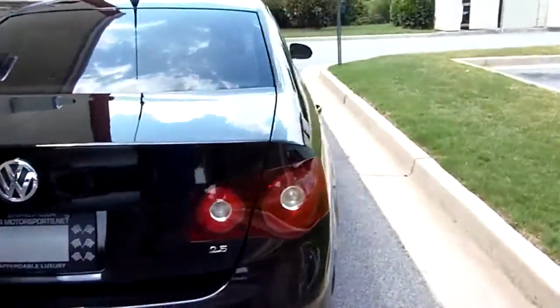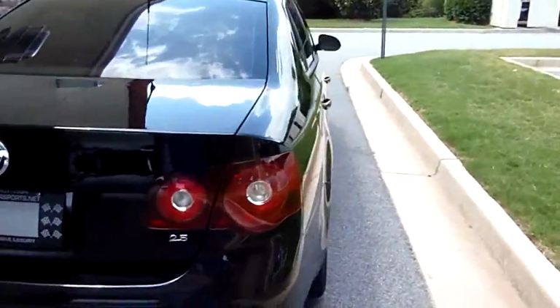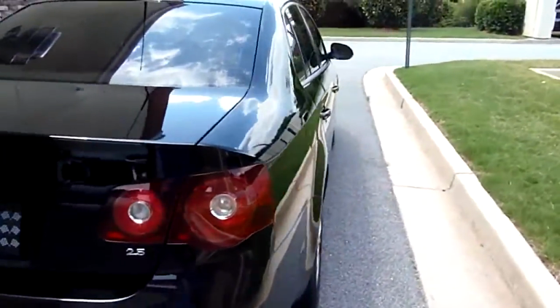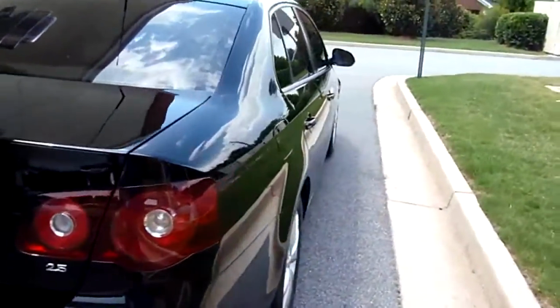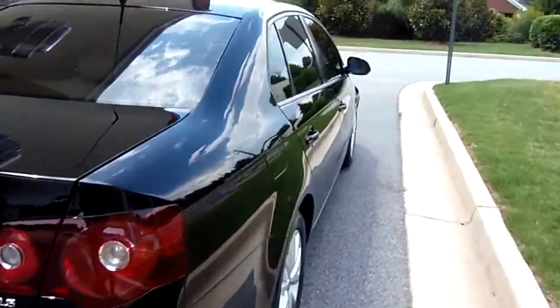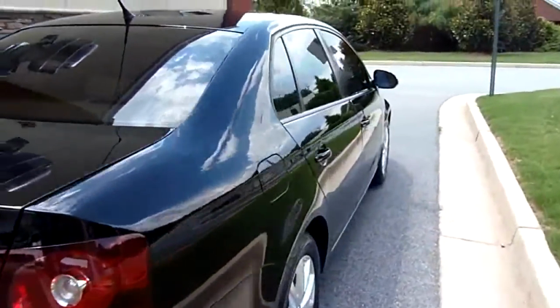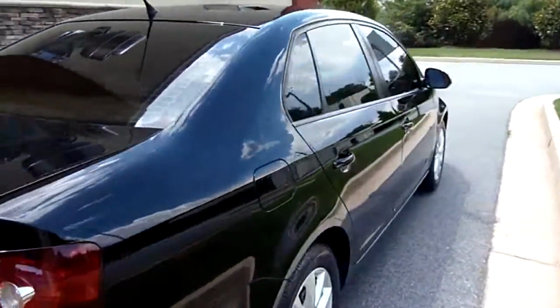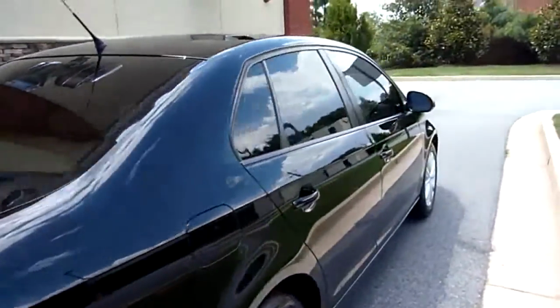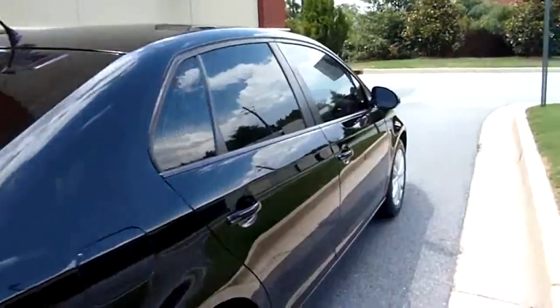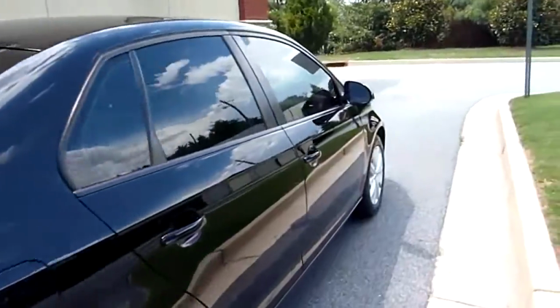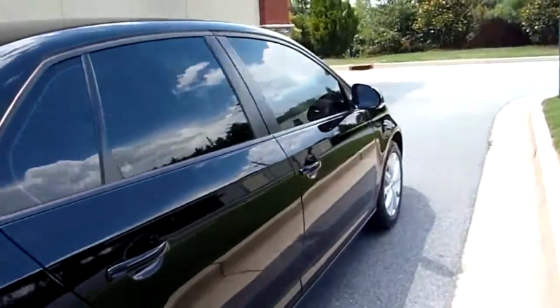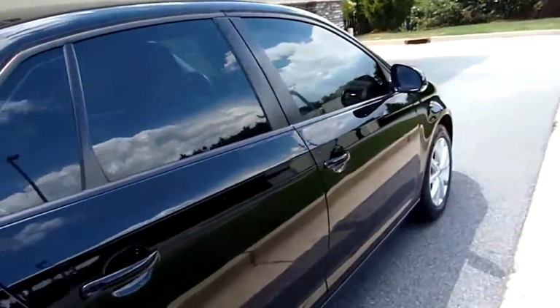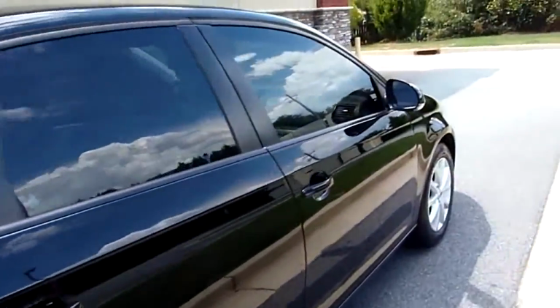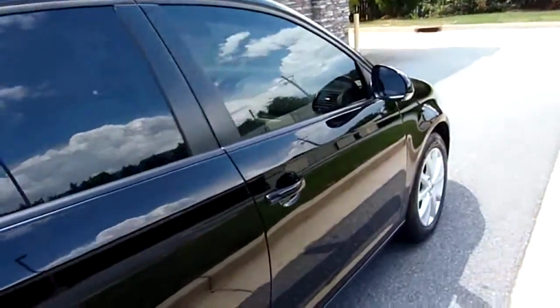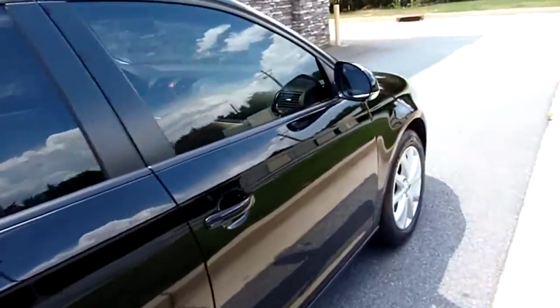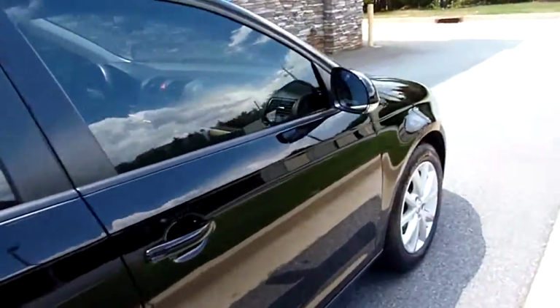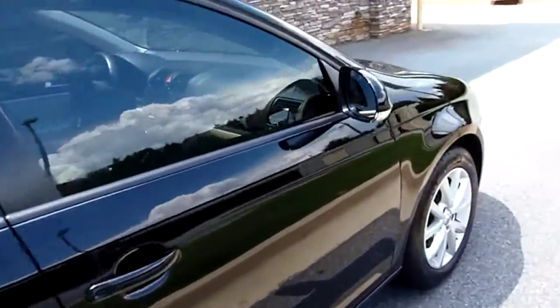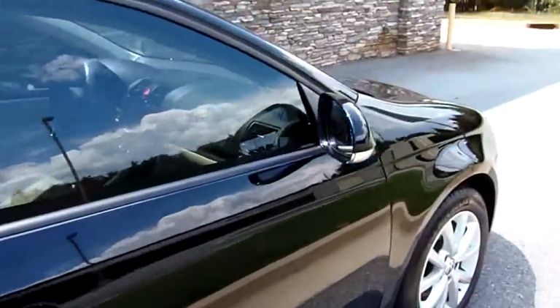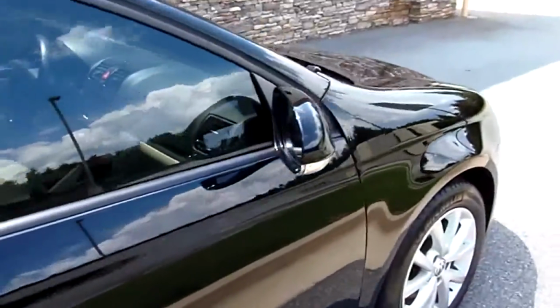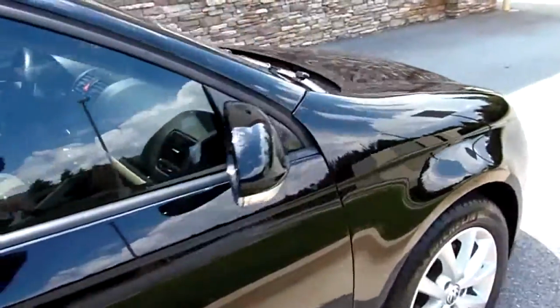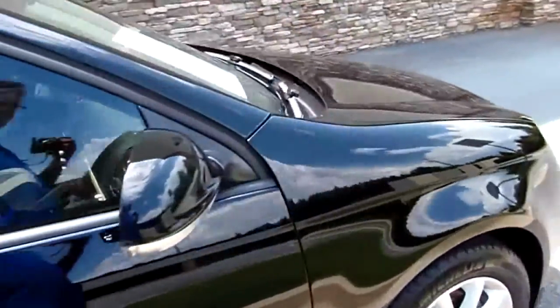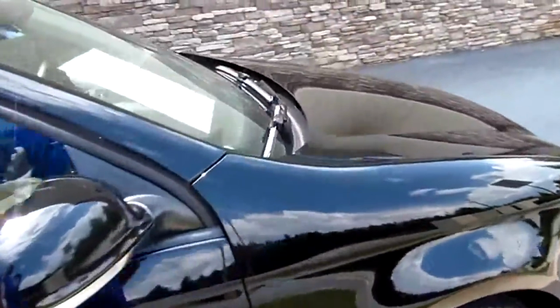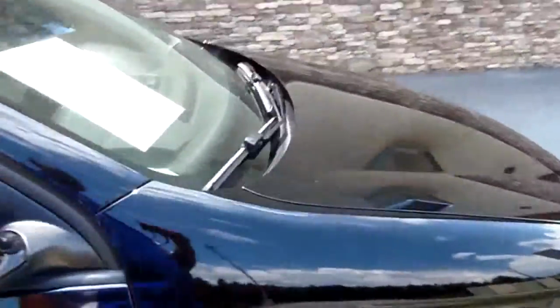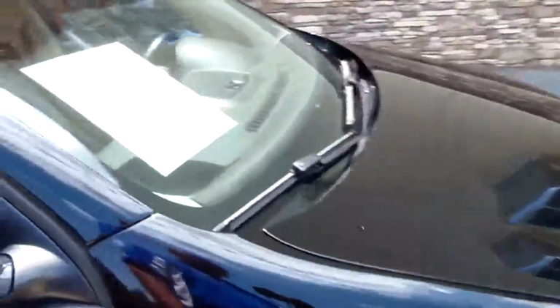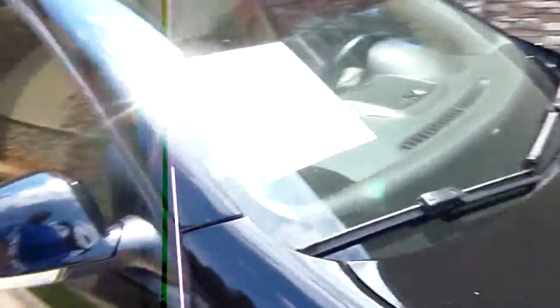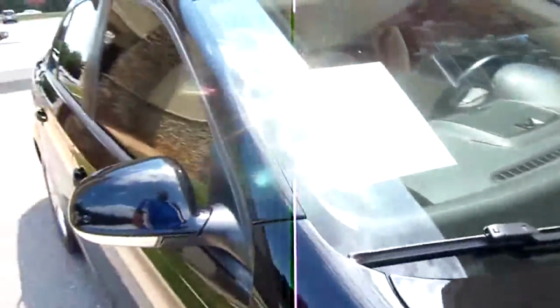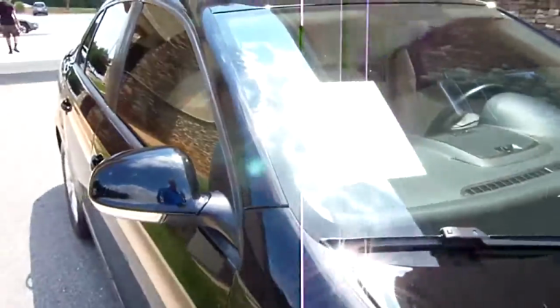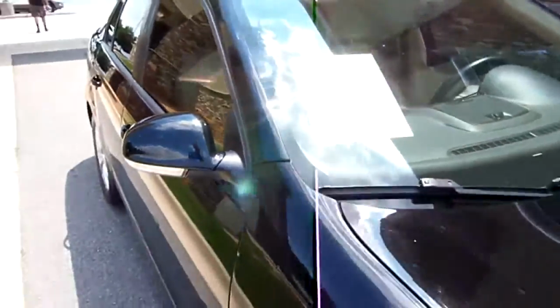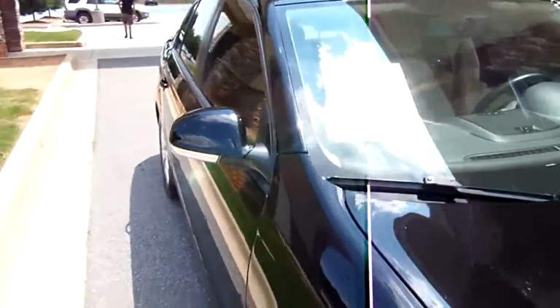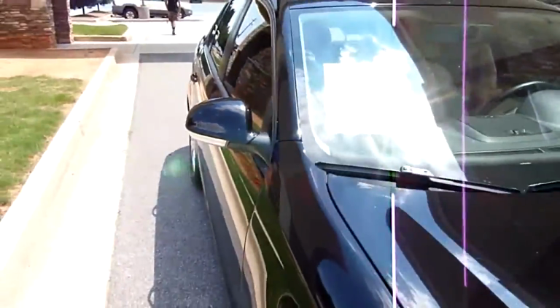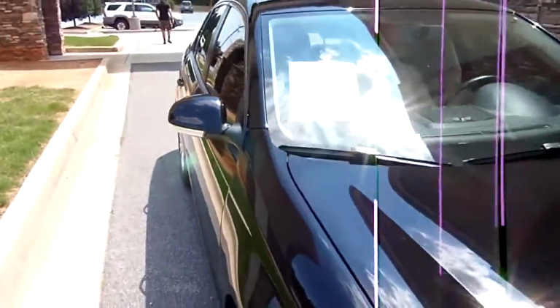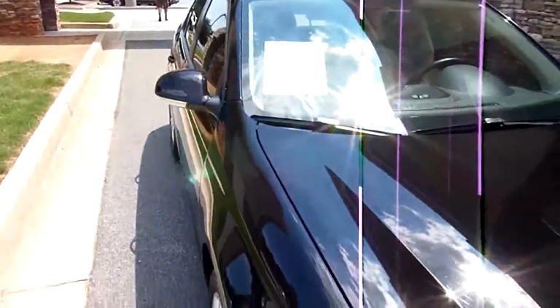Now there might be a scratch or scrape, a ding or a dent — these are used vehicles. This one looks pretty good though. Let's go to the inside and take a look.